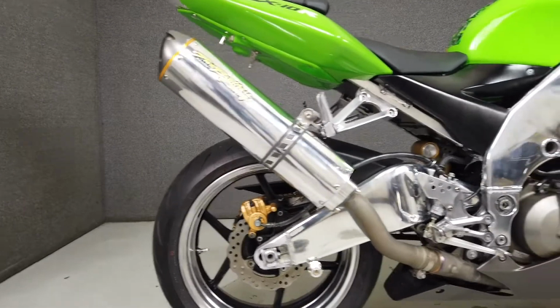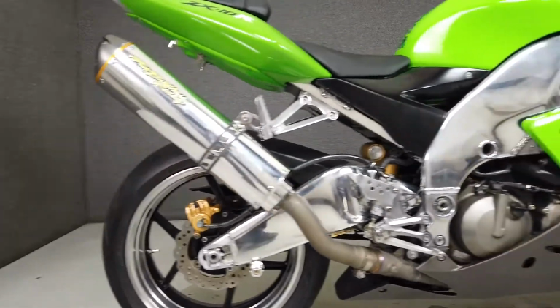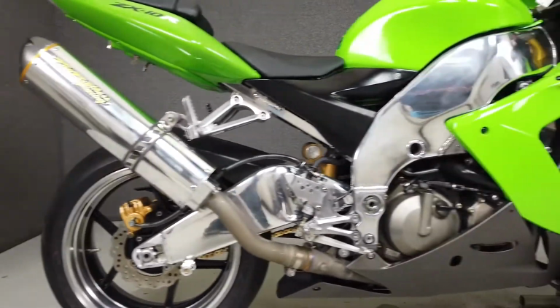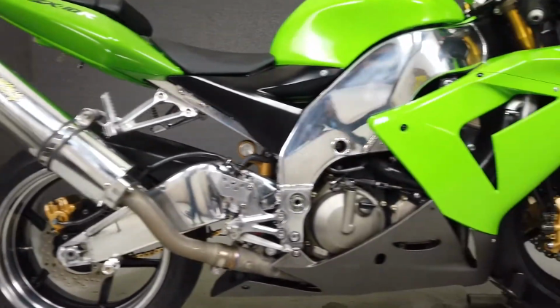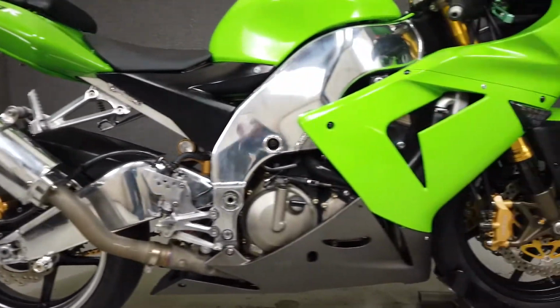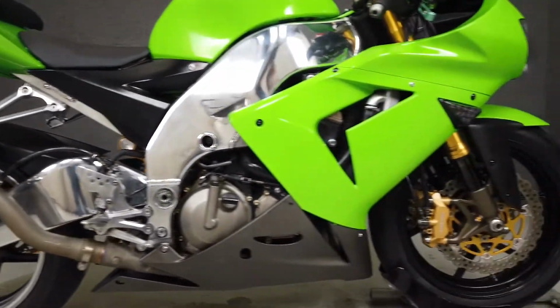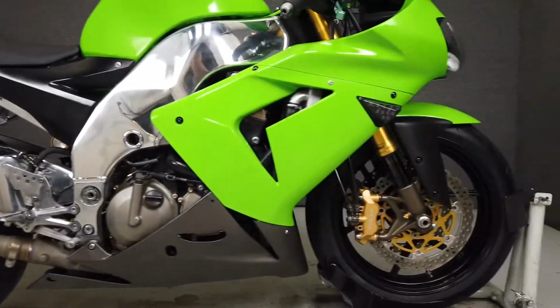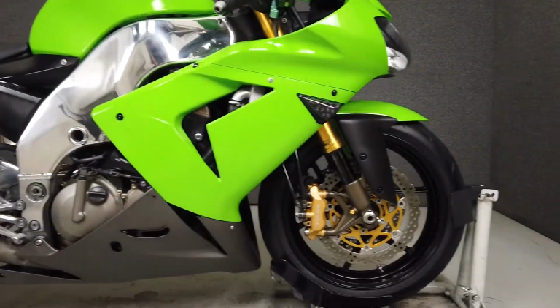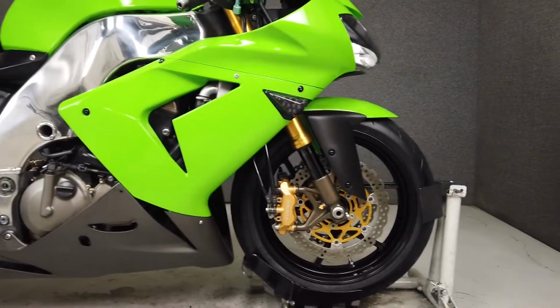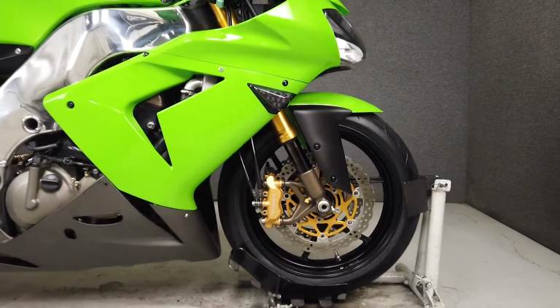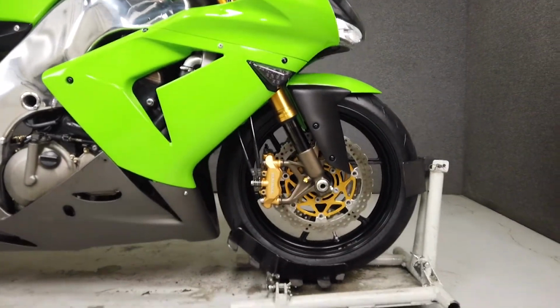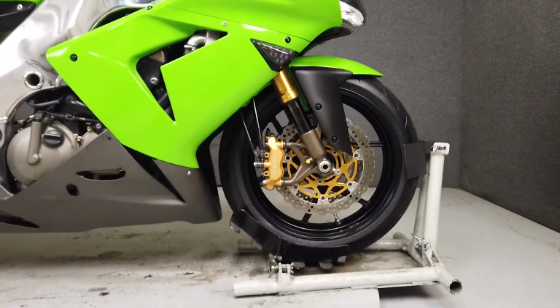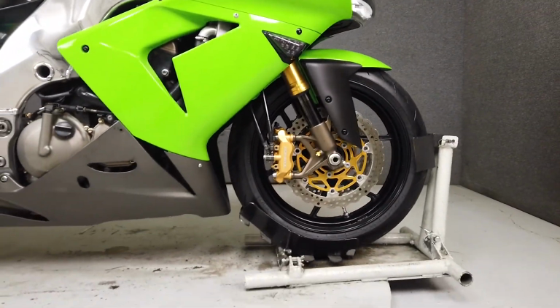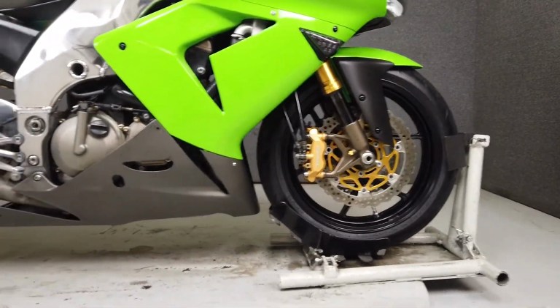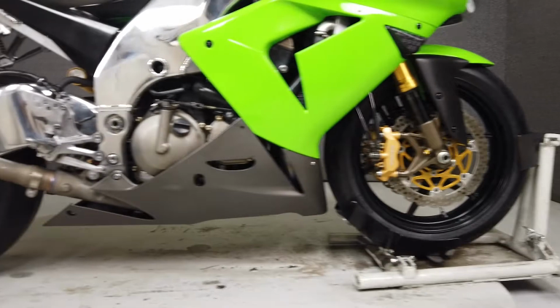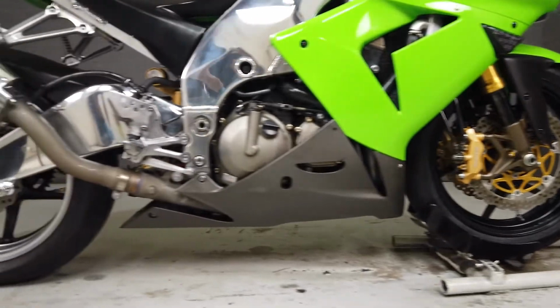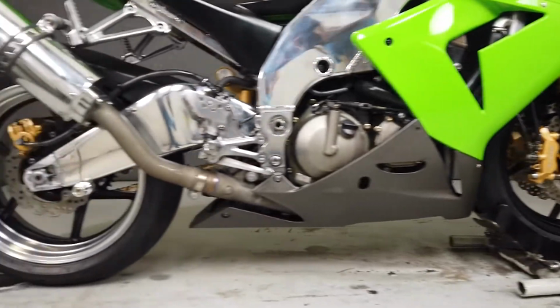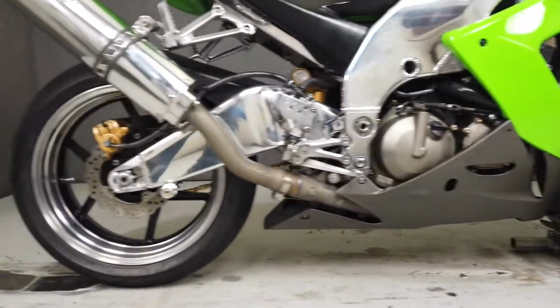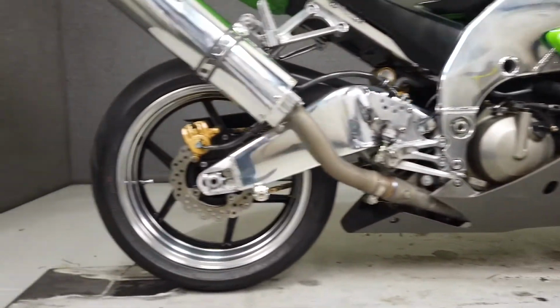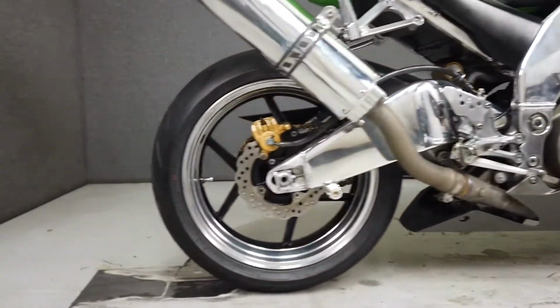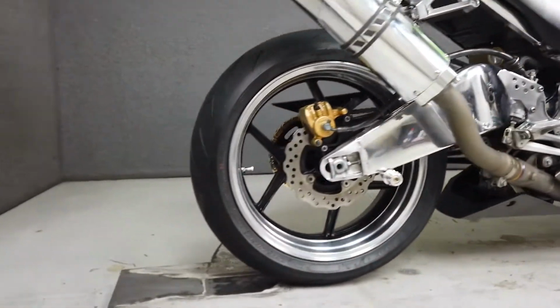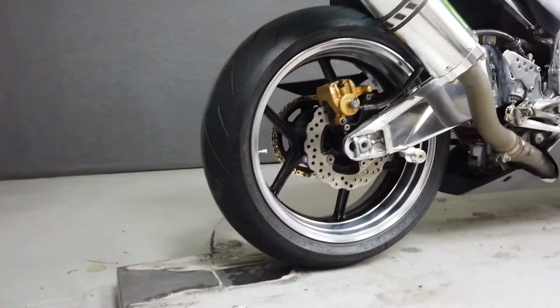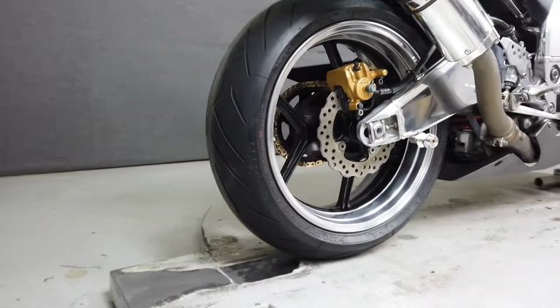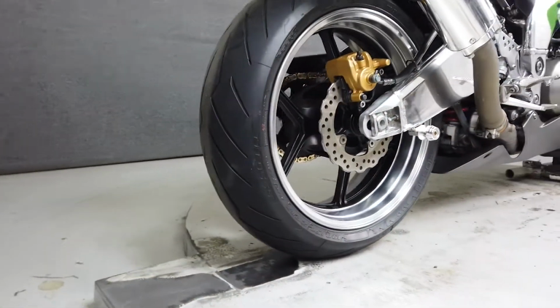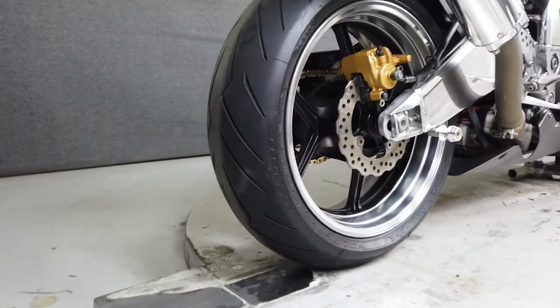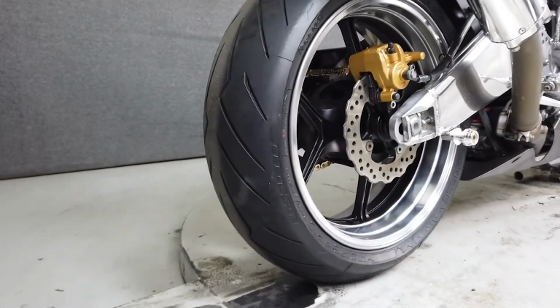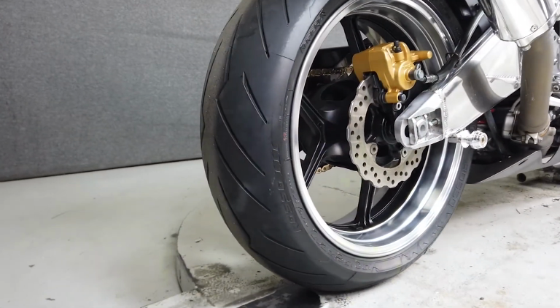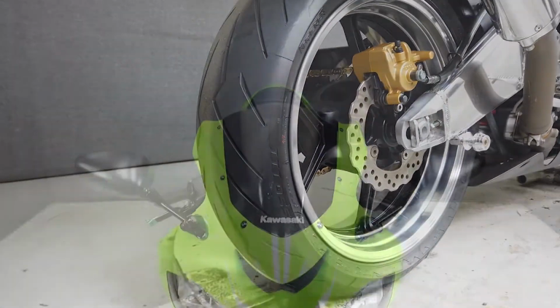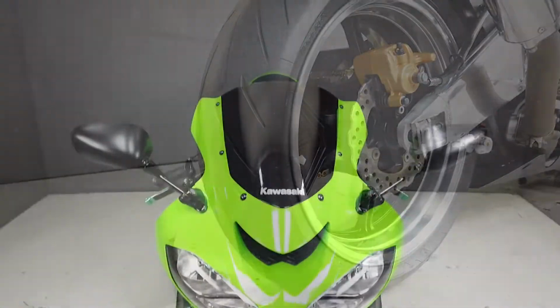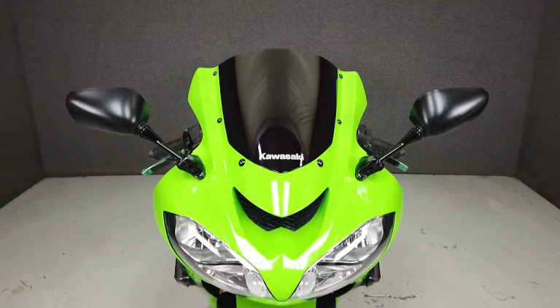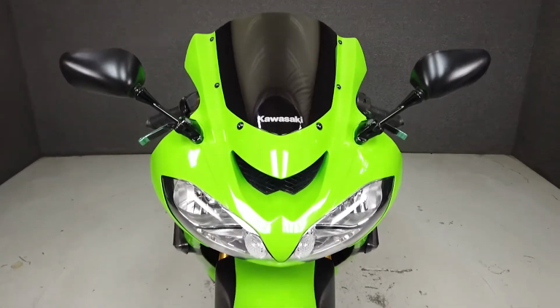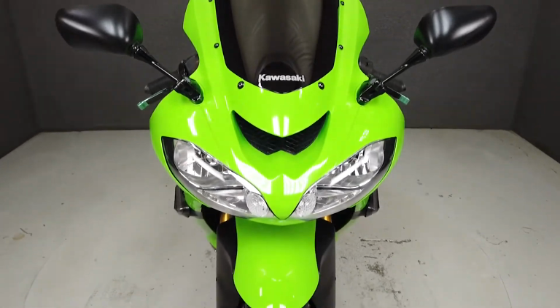It's been upgraded with a two-brother slip-on muffler, aftermarket windshield, folding levers, smoked front turn signal lenses, a tank pad, undertail kit, a rear fender eliminator kit, and swingarm spools.